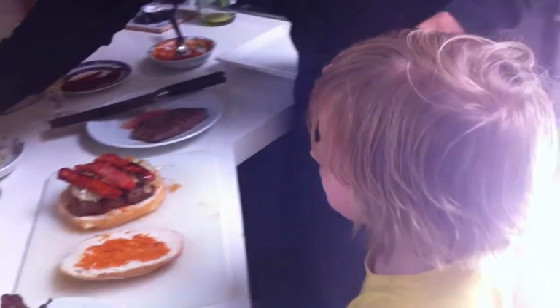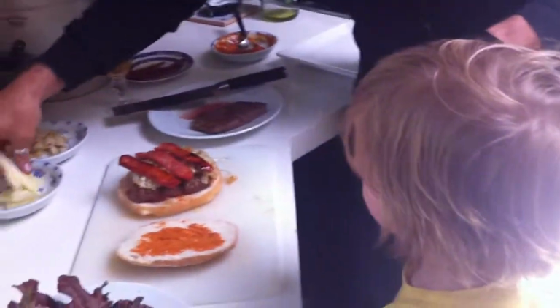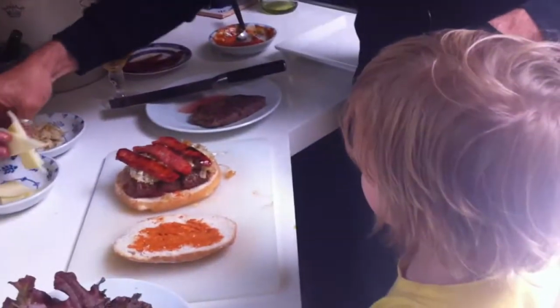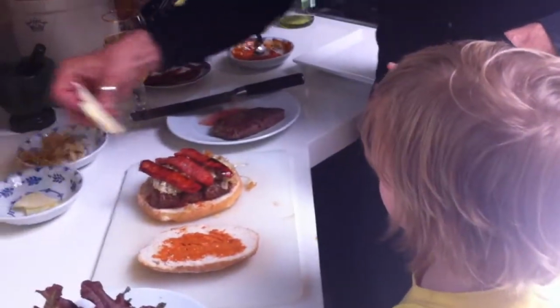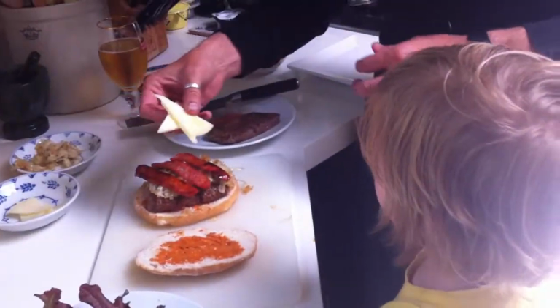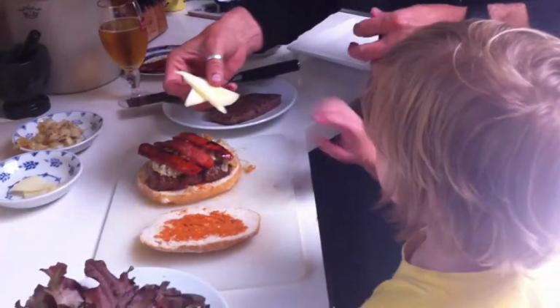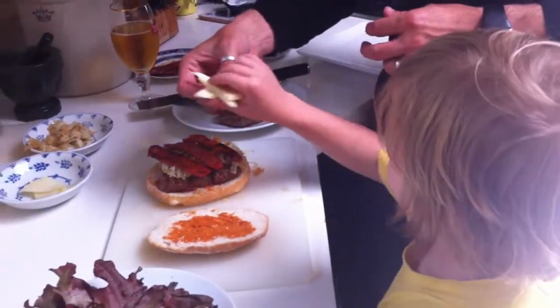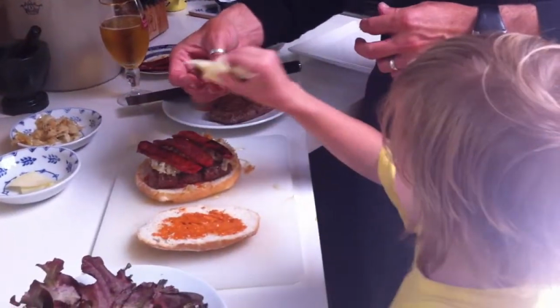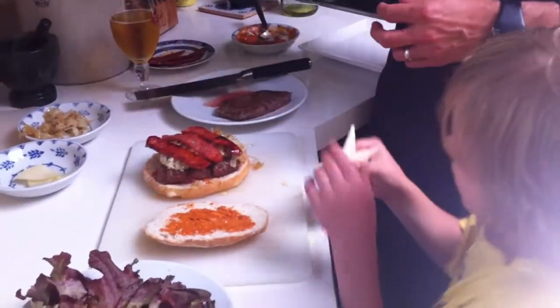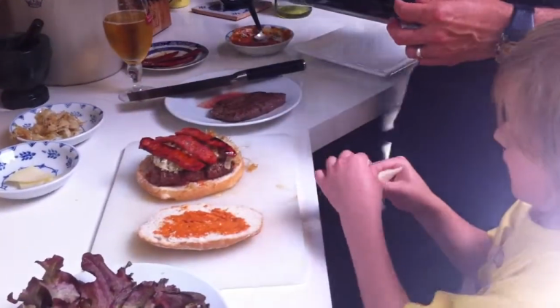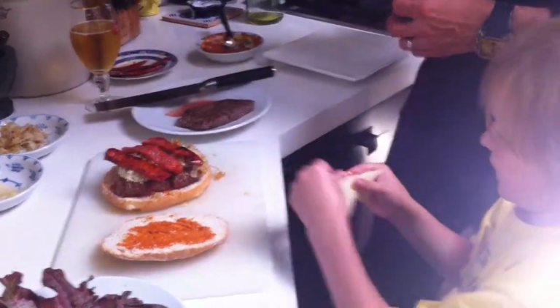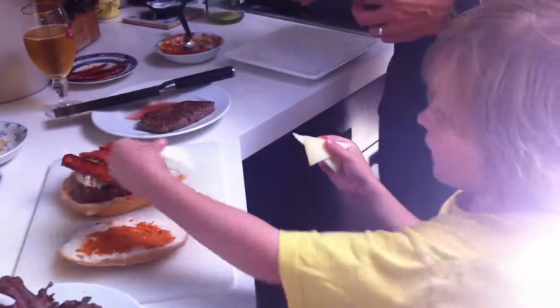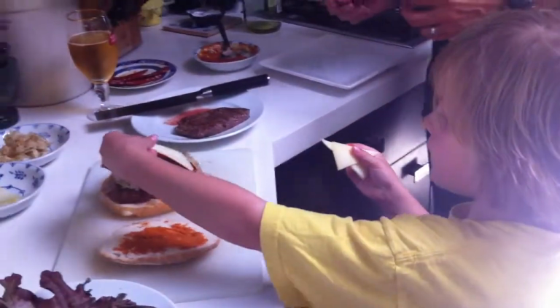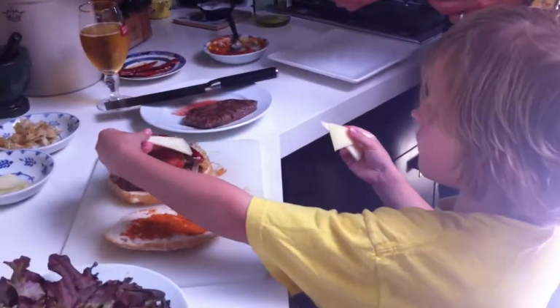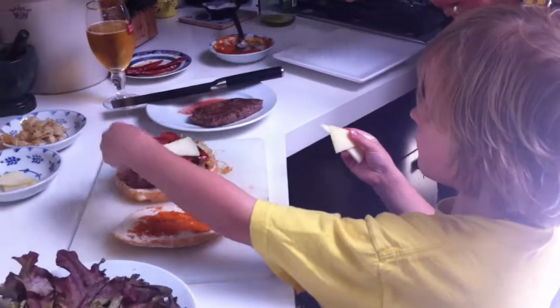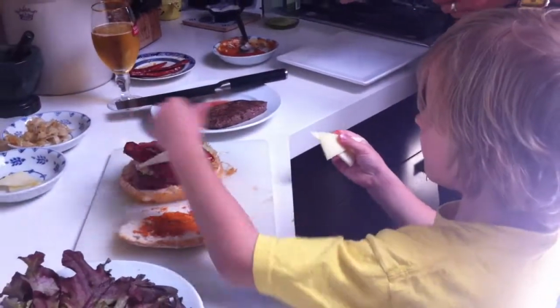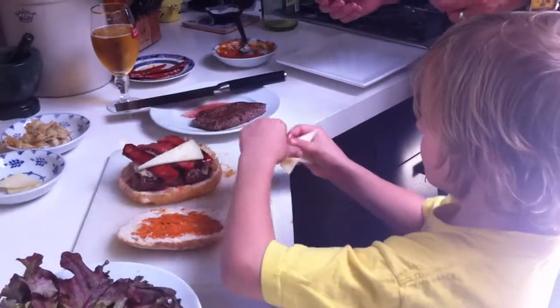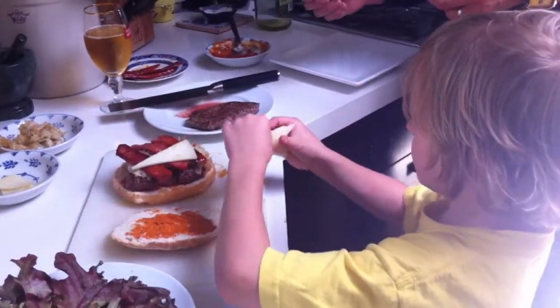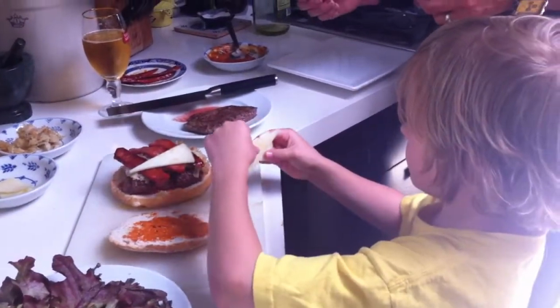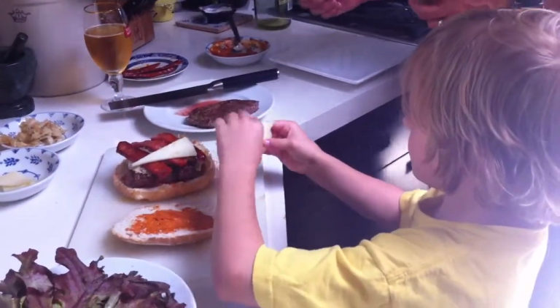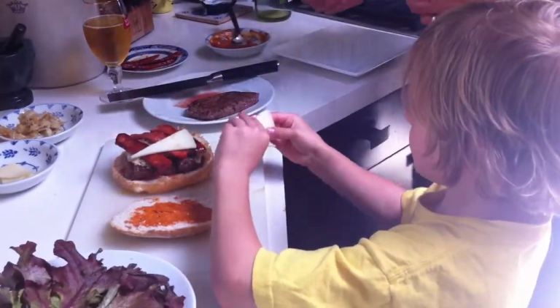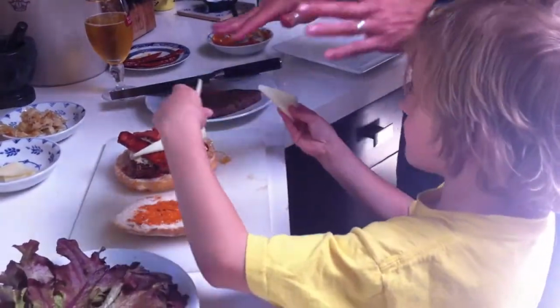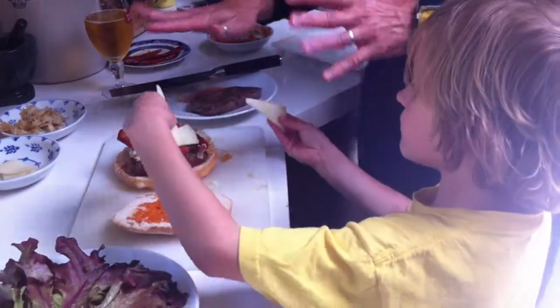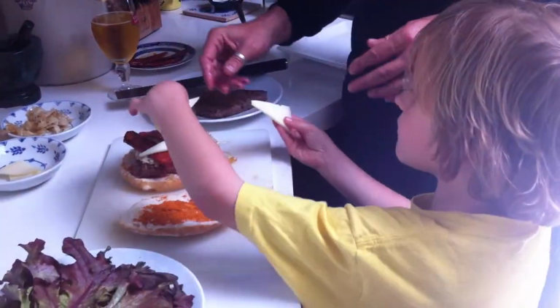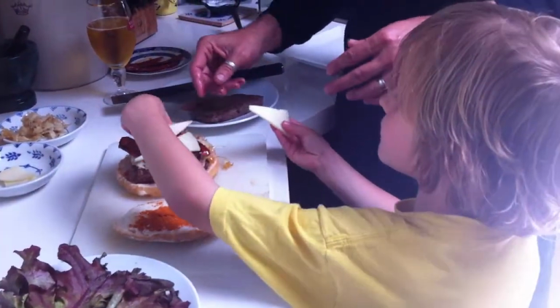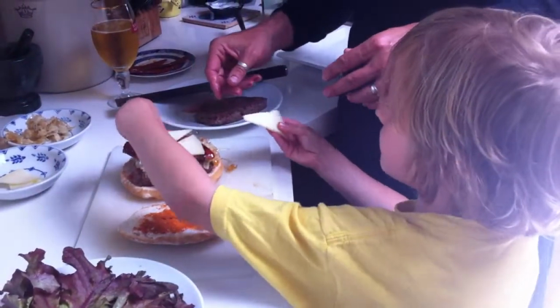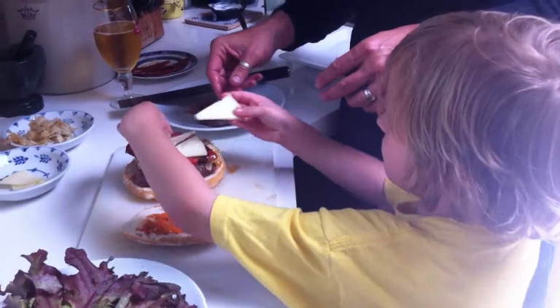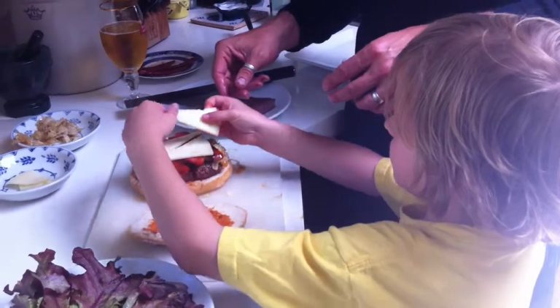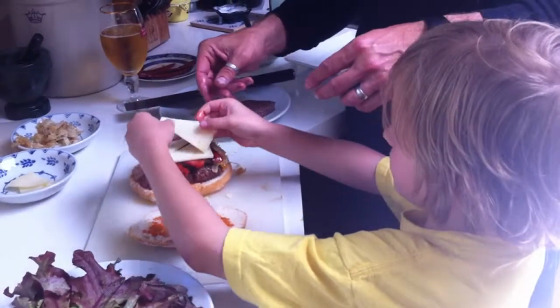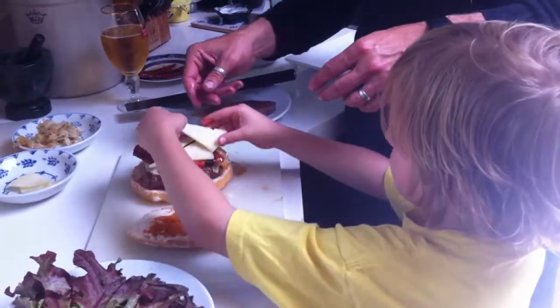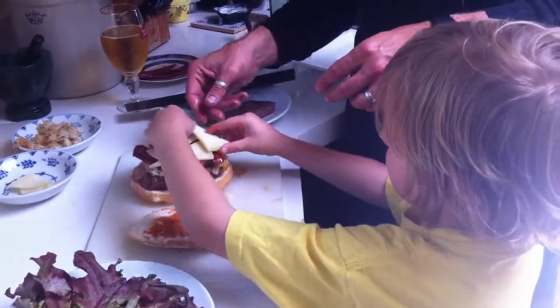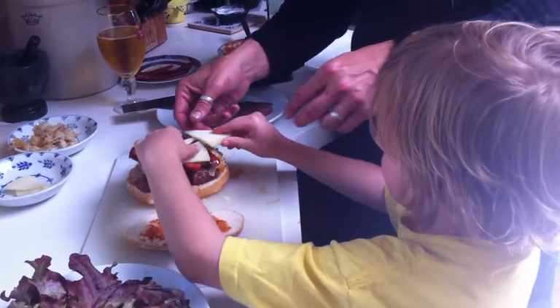How about three pieces of cheese on top of that? That's manchego cheese — it has a little bit of a Spanish theme to this particular hamburger.